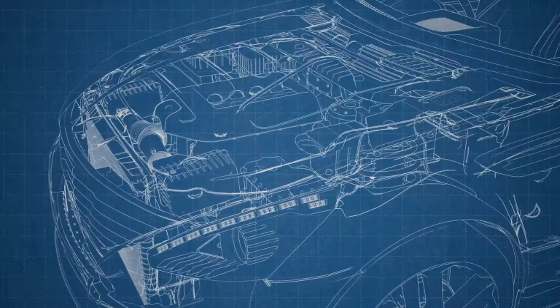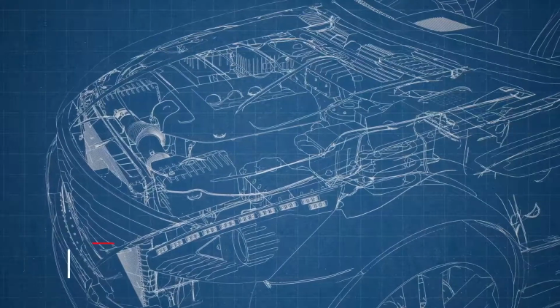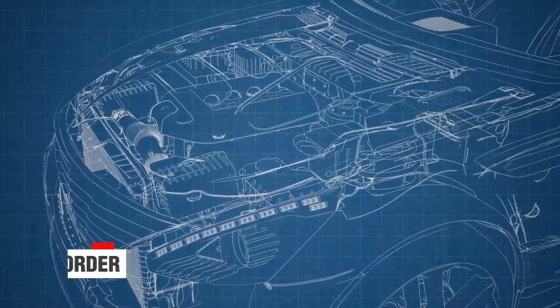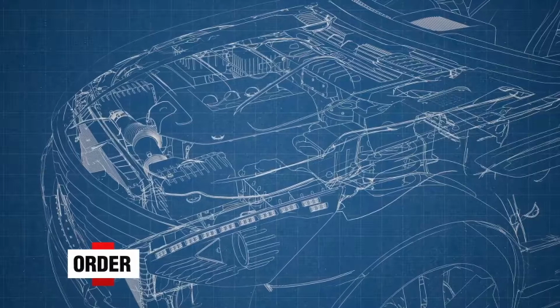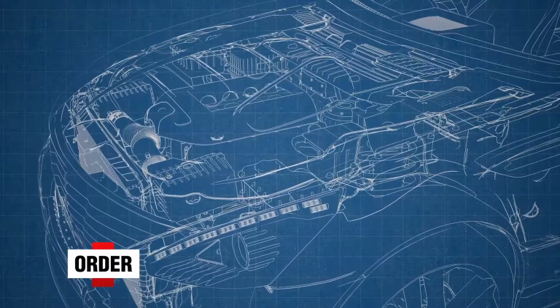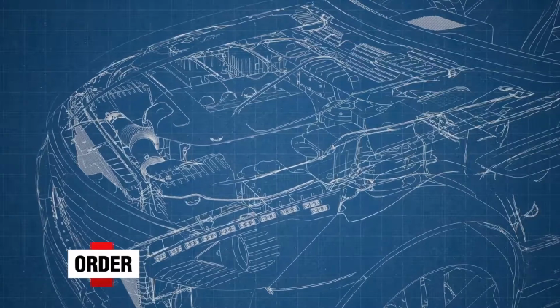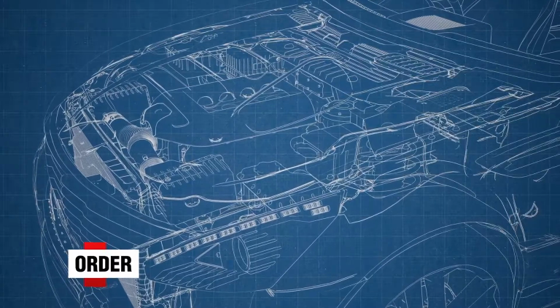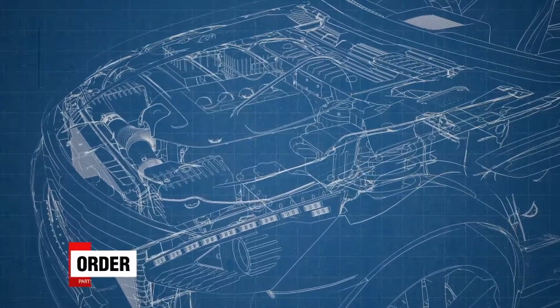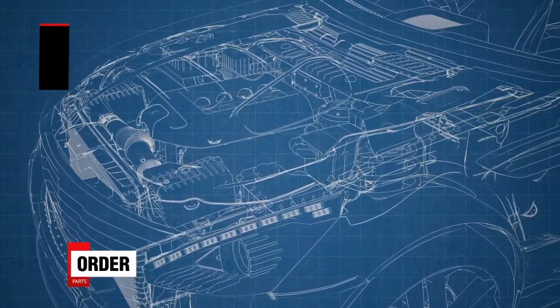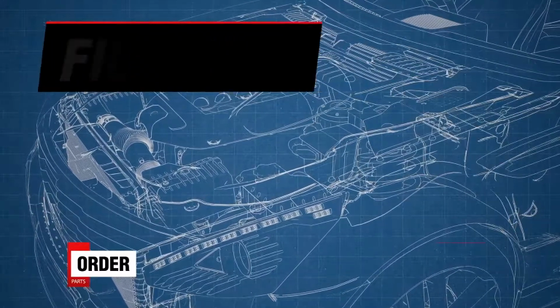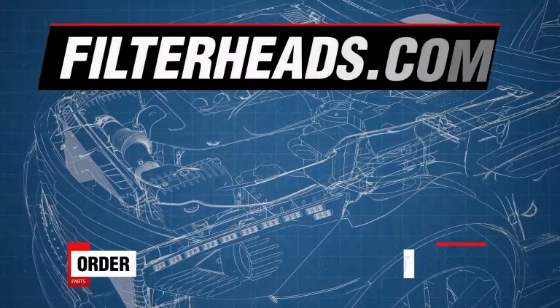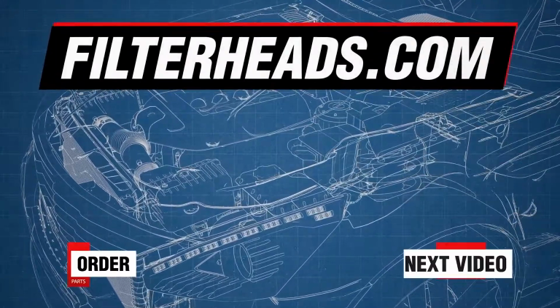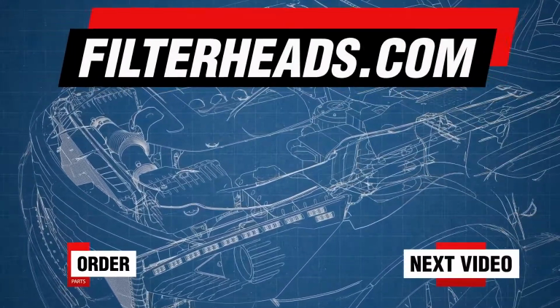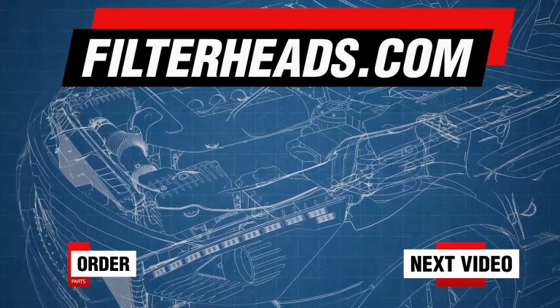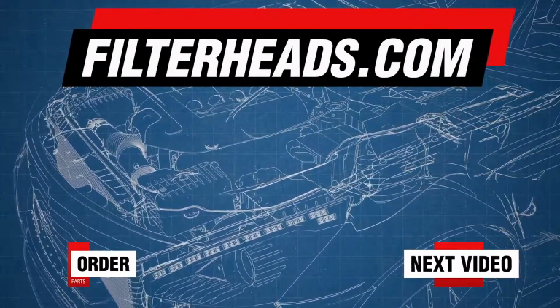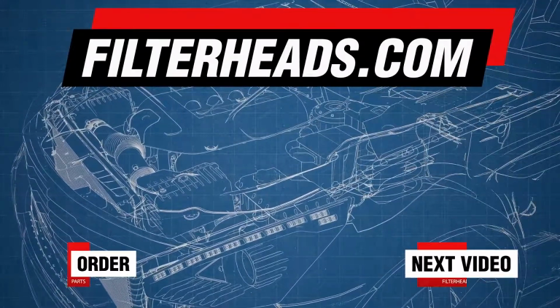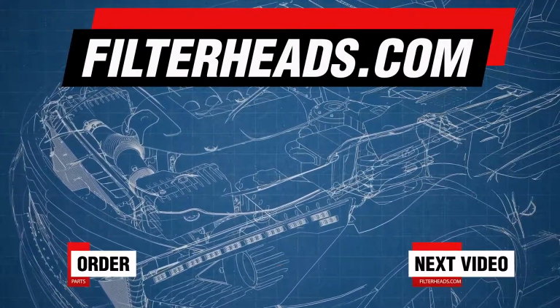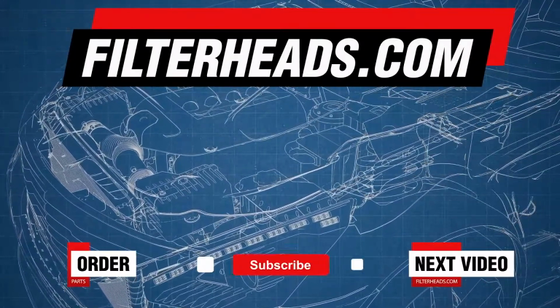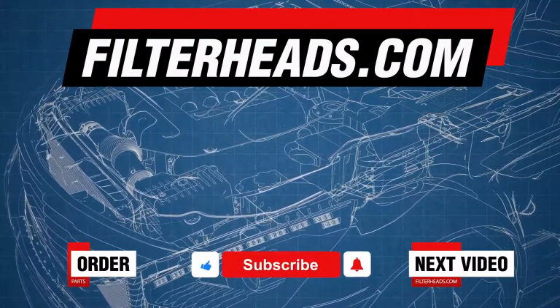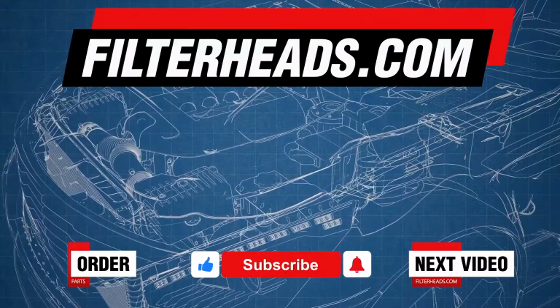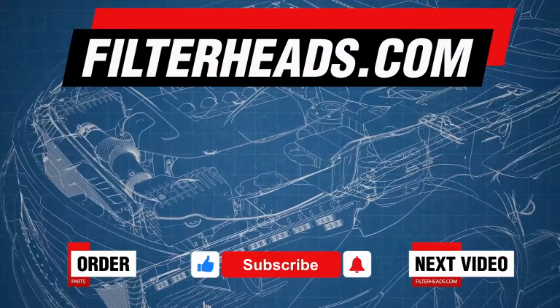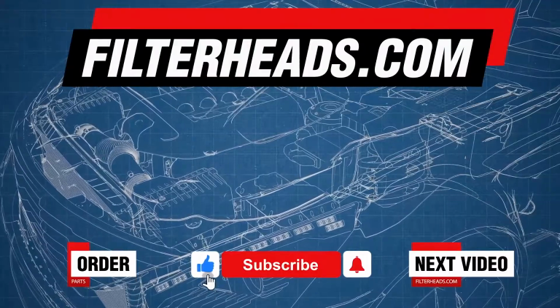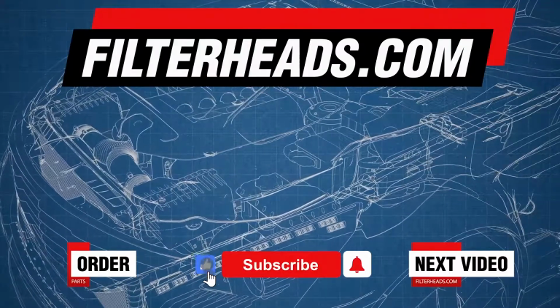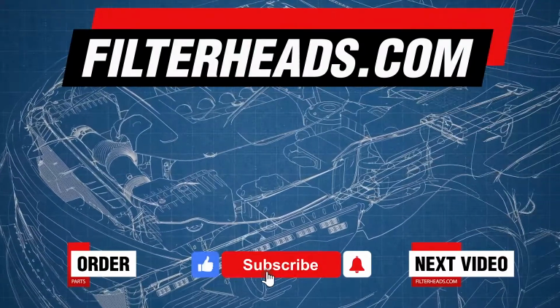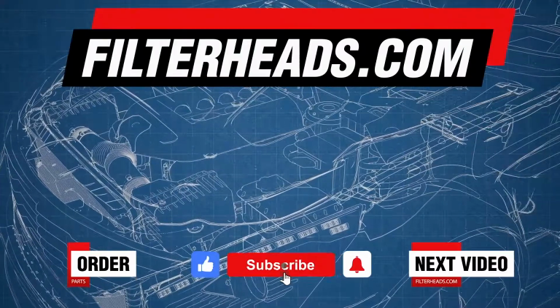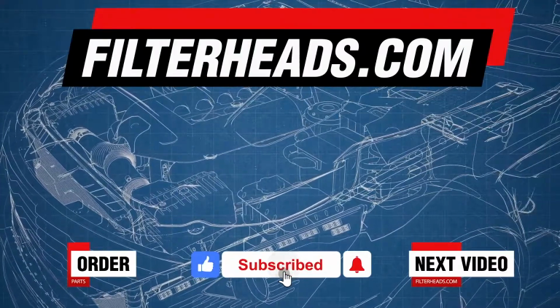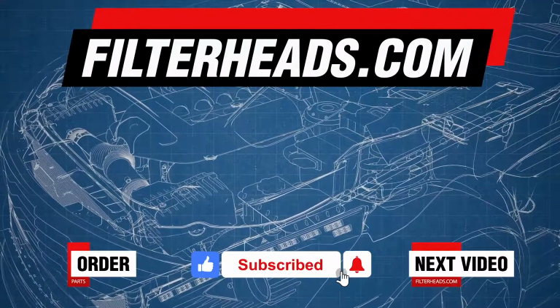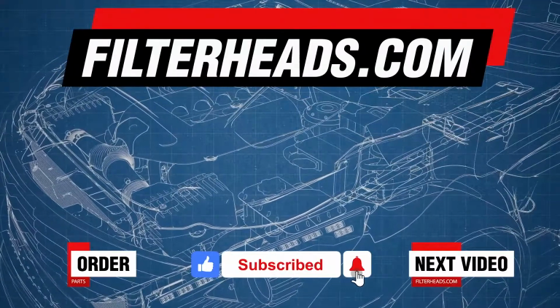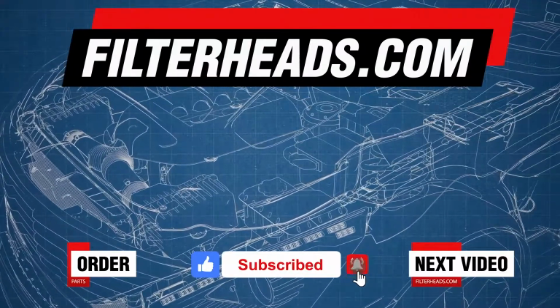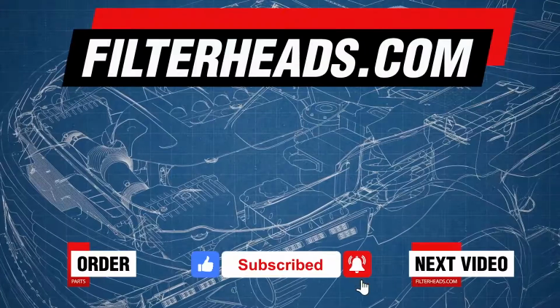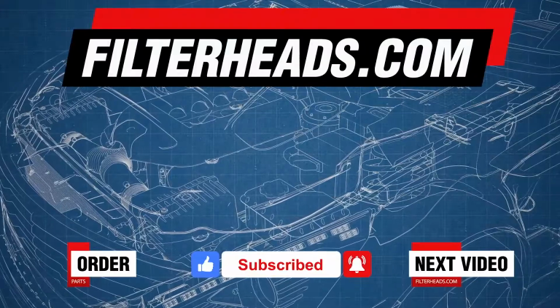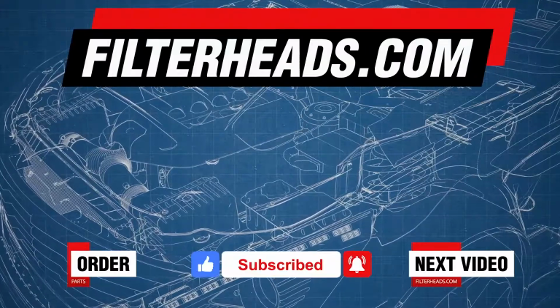Order your parts today at Filterheads.com. Also, please like our video and subscribe to our channel so you won't miss any new content.